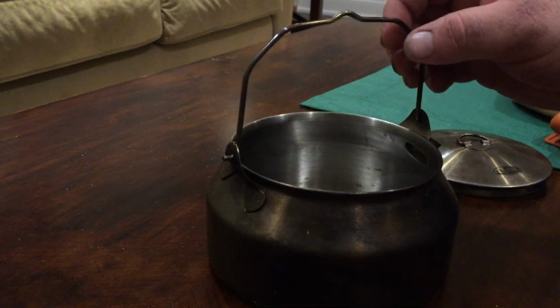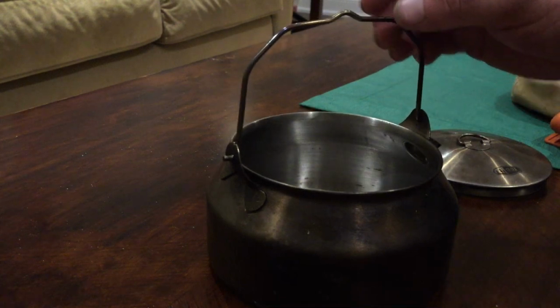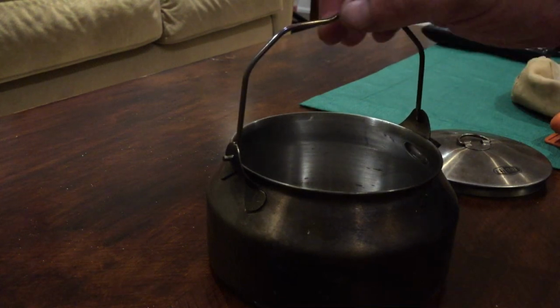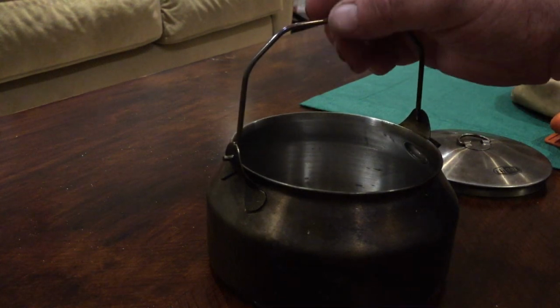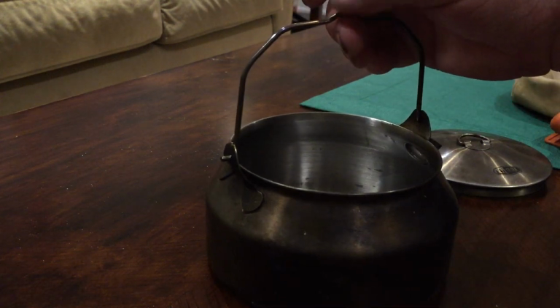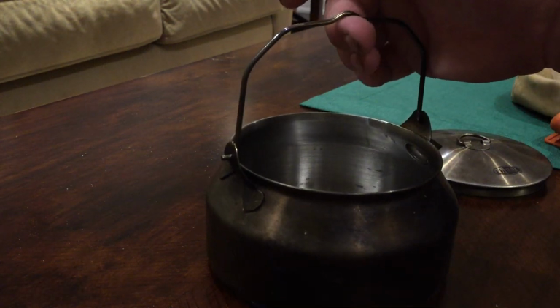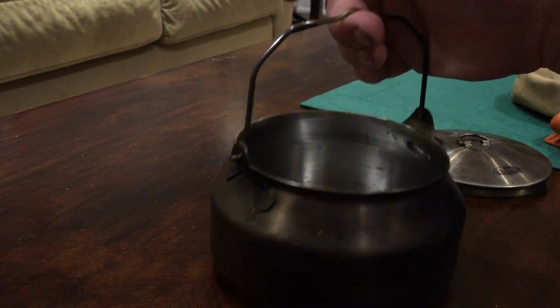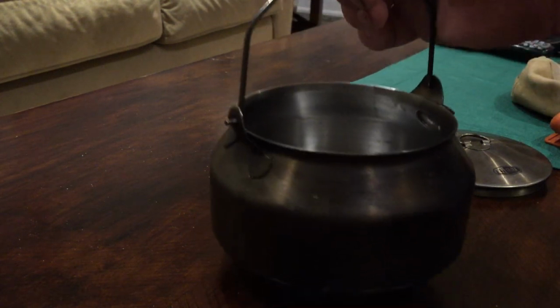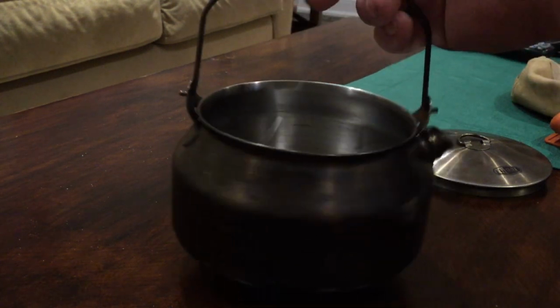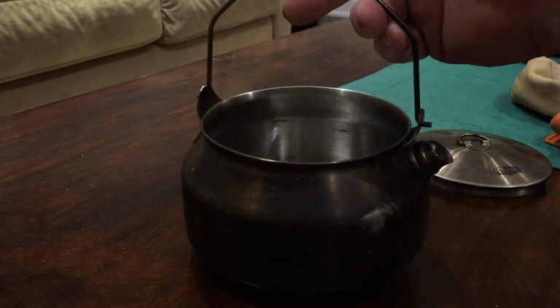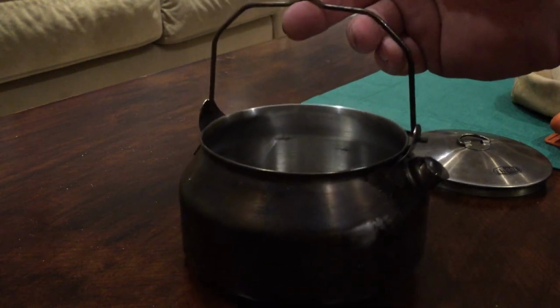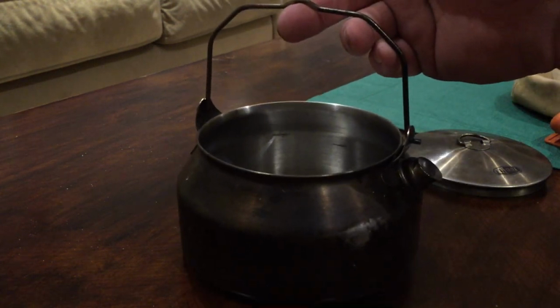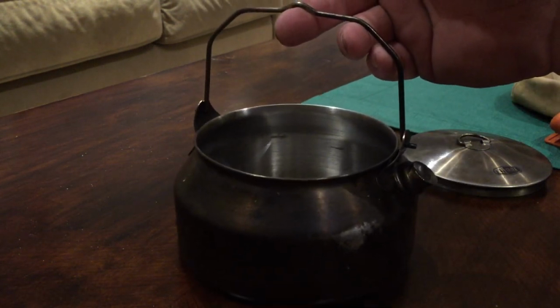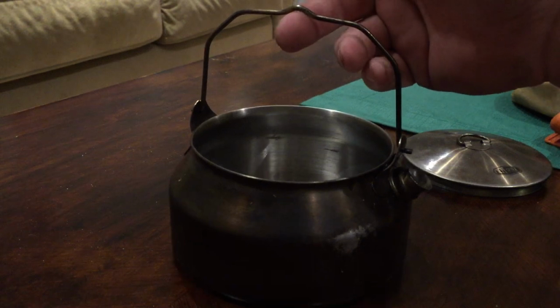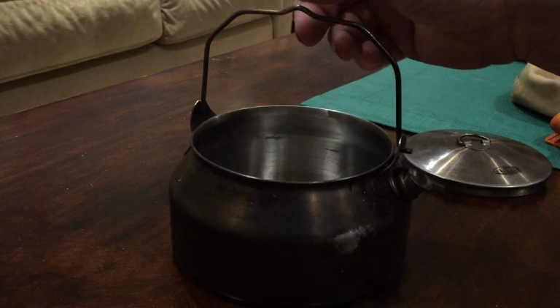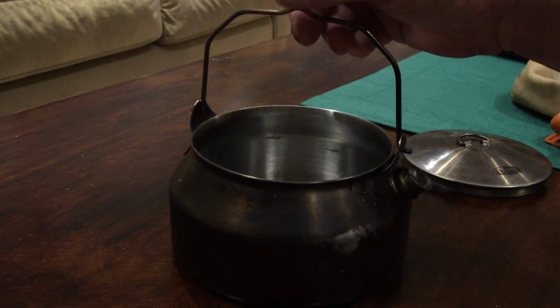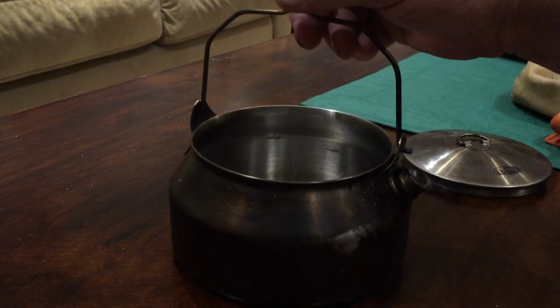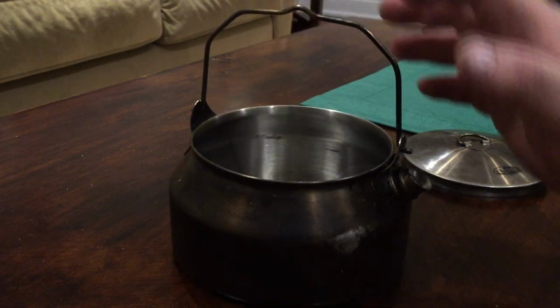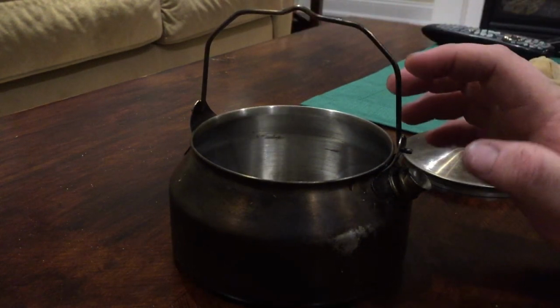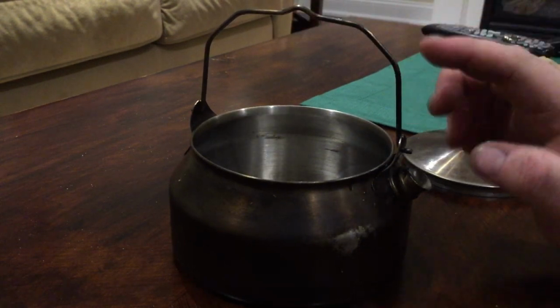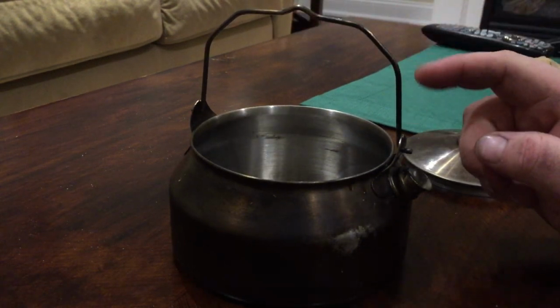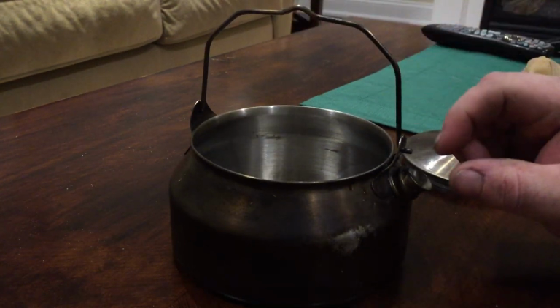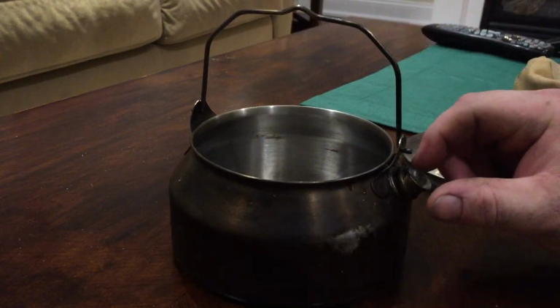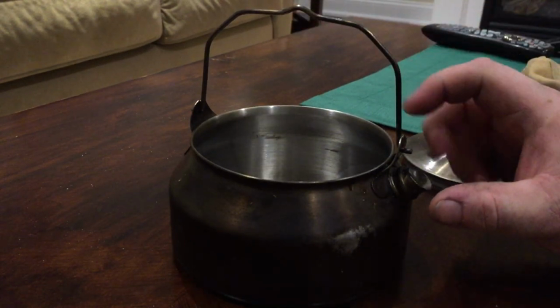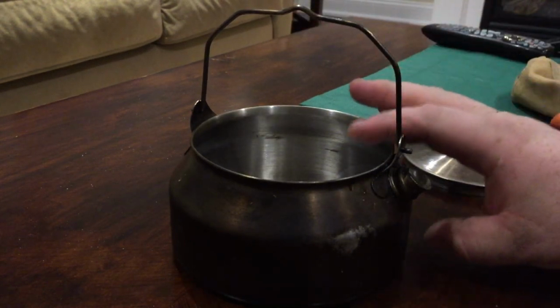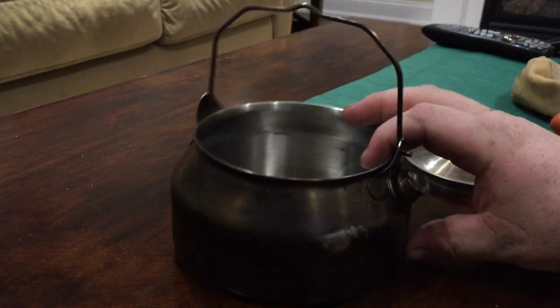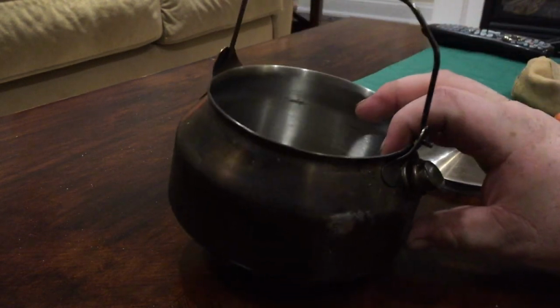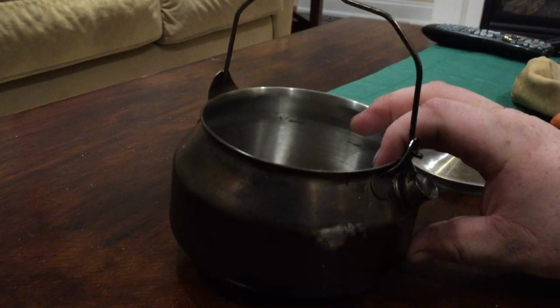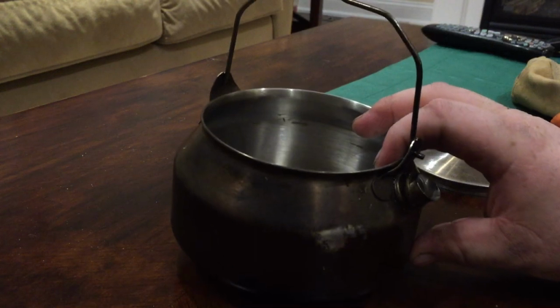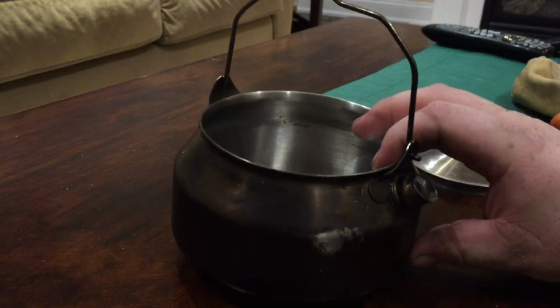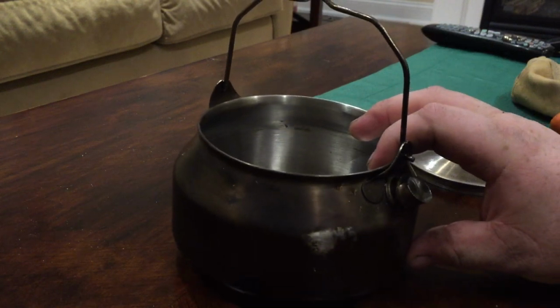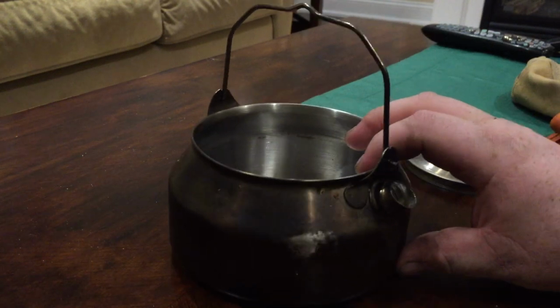Another reason why I like this pot is because of the bailing handle. I like hanging my pots over the fire, so I really wanted a pot that had a bailing handle, and that's another reason why I chose the kettle.